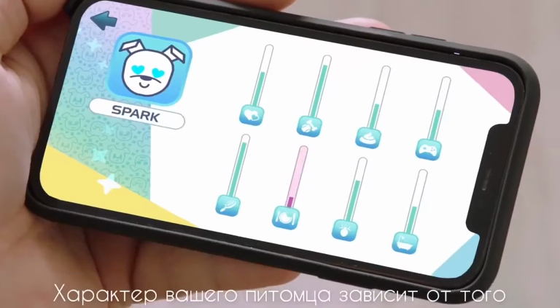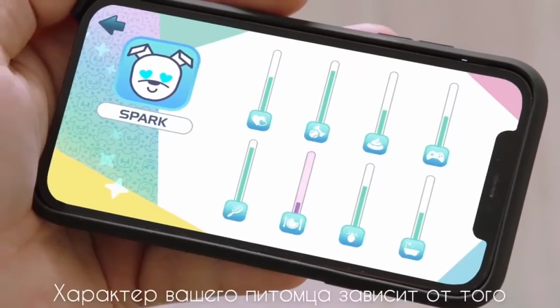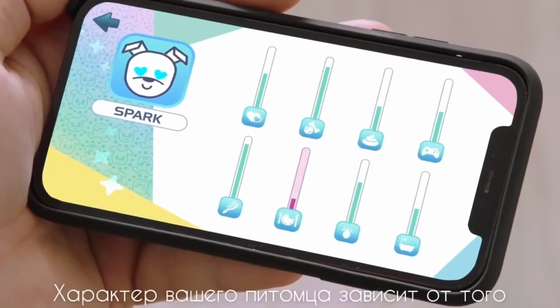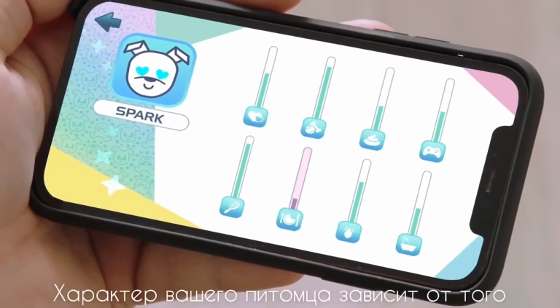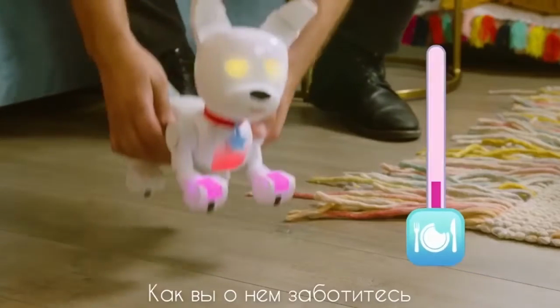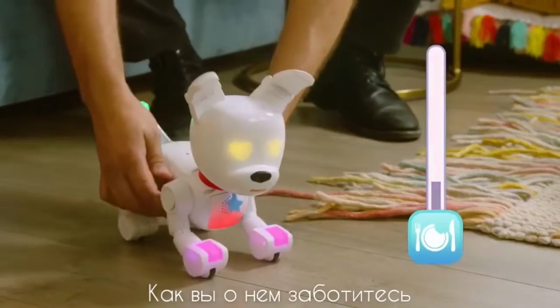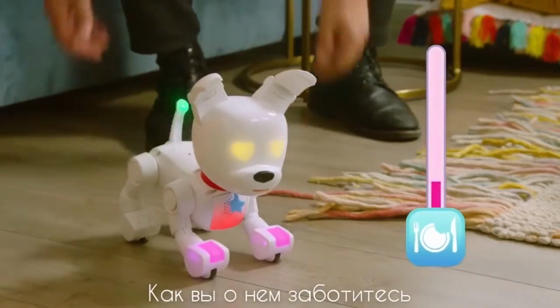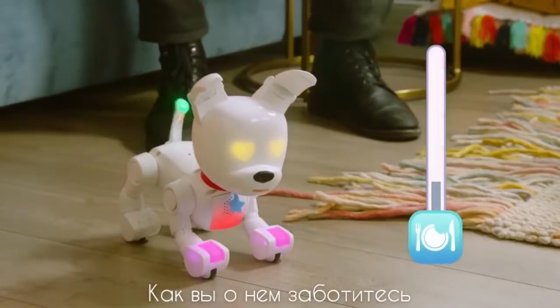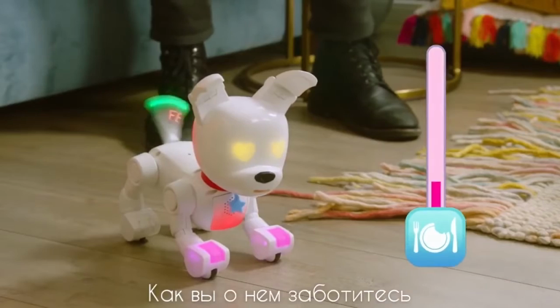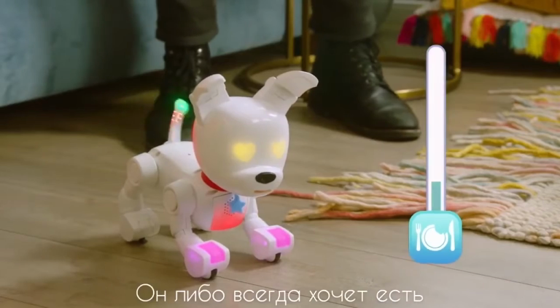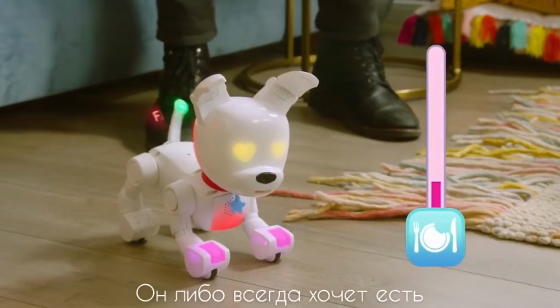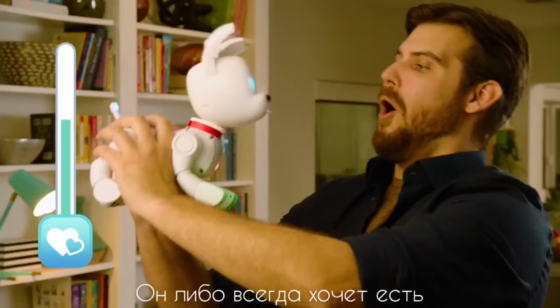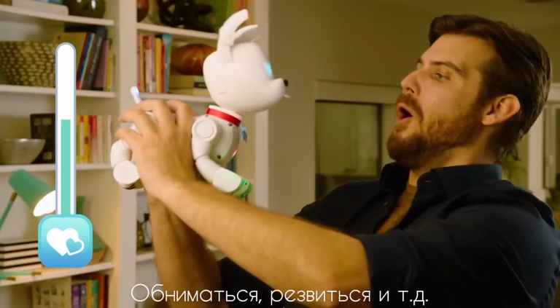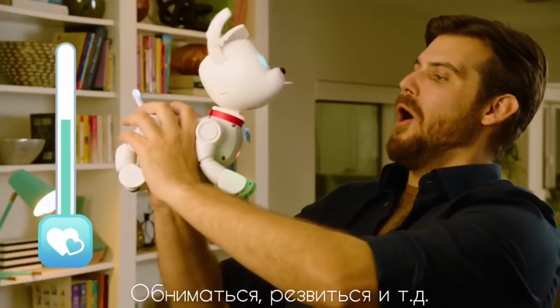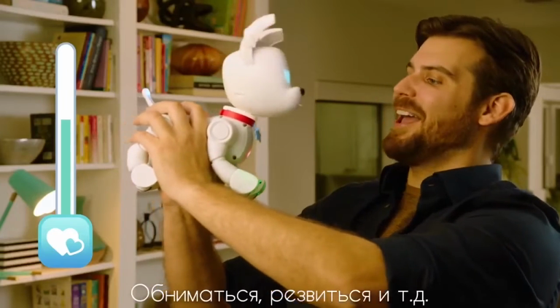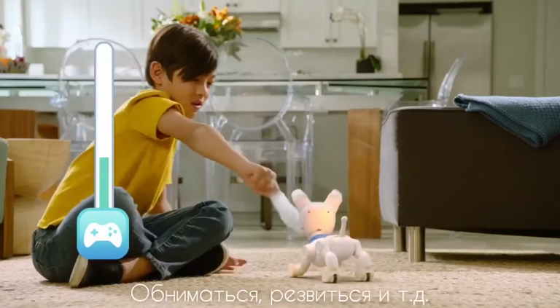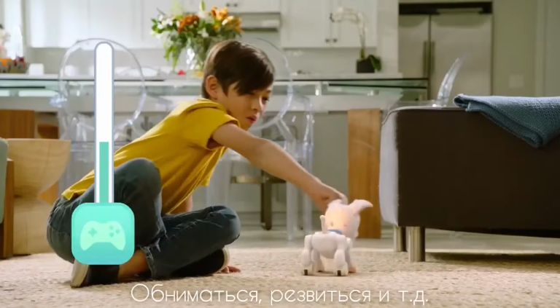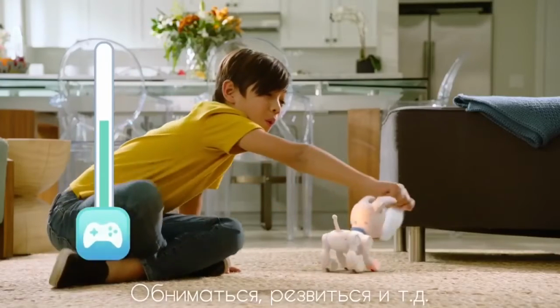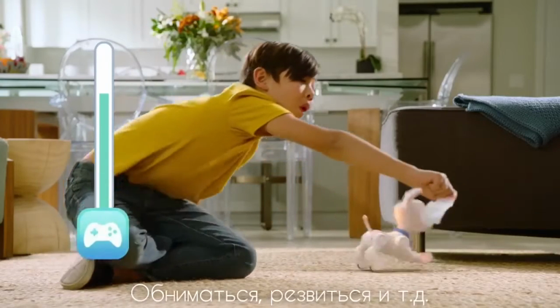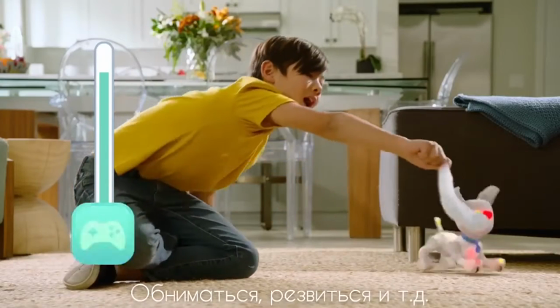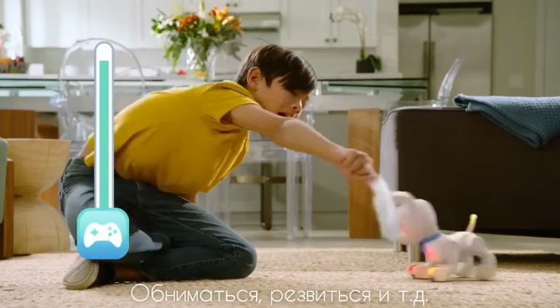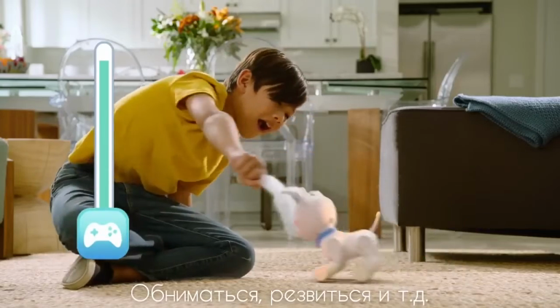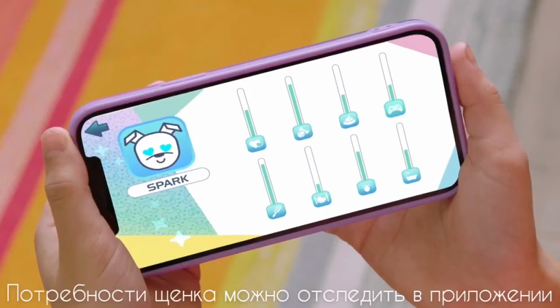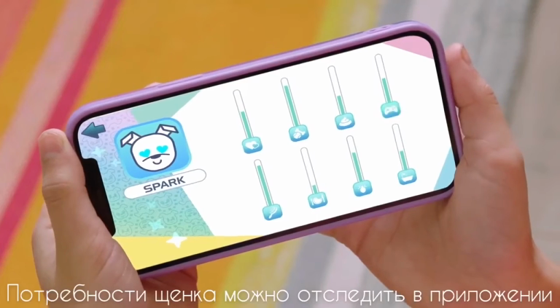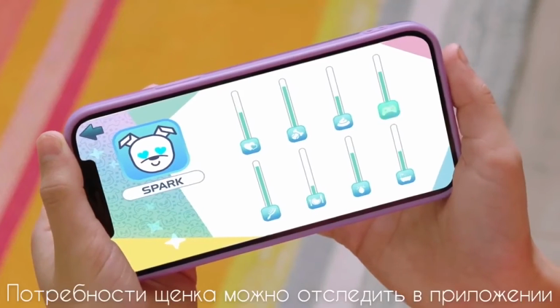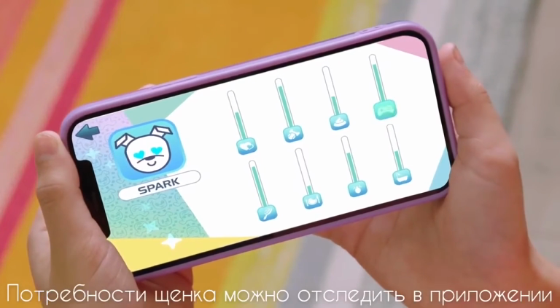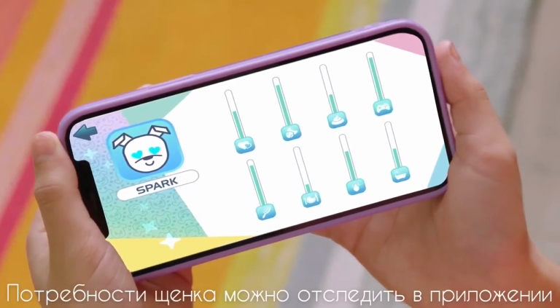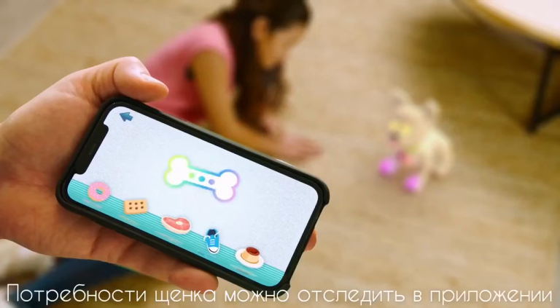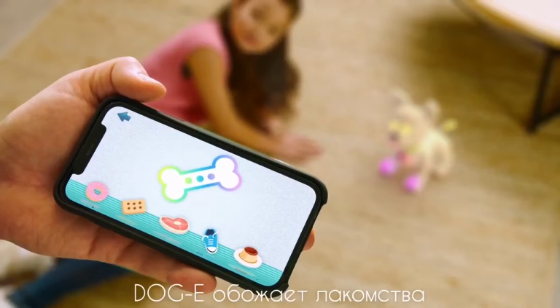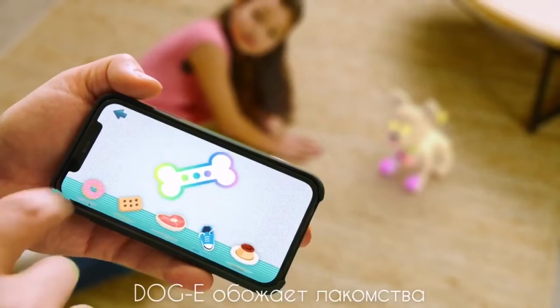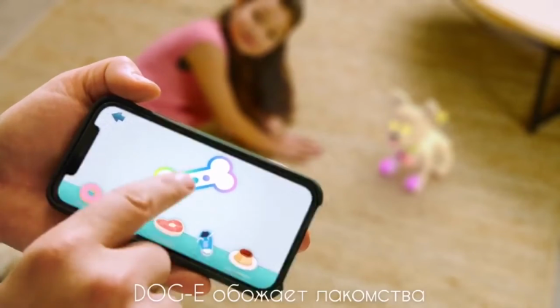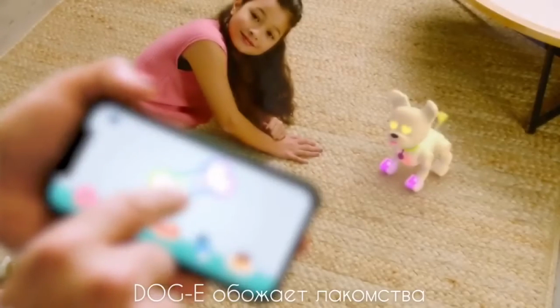Your Doggy's personality guides how you take care of it, whether it's always hungry, super loving, or playful and energetic. Track its needs in the app and keep your pup happy. Doggy loves rainbow treats.